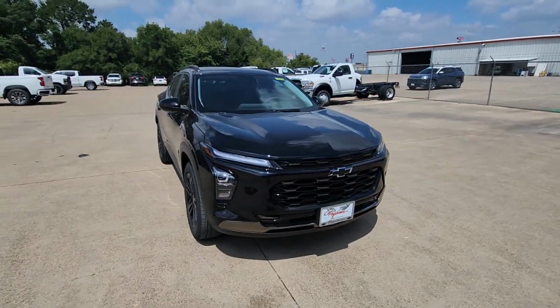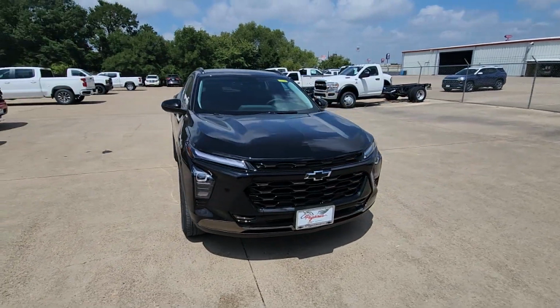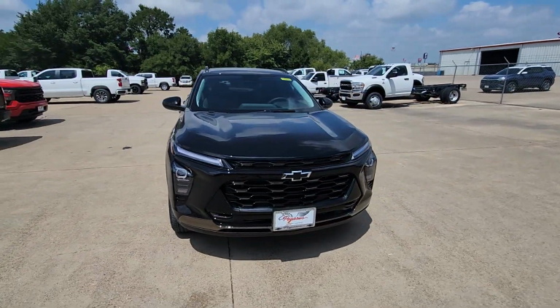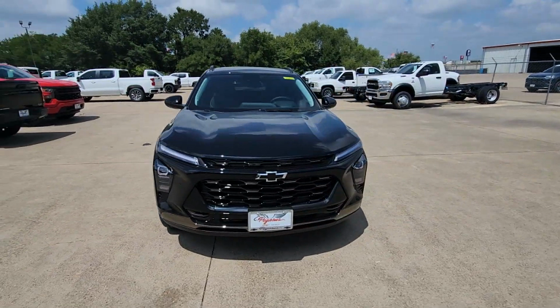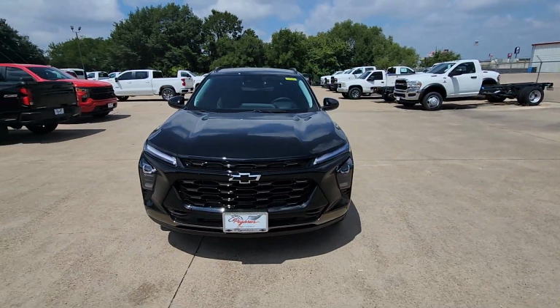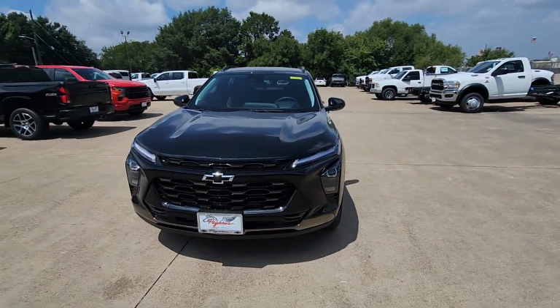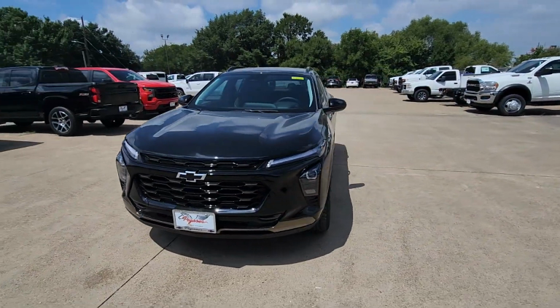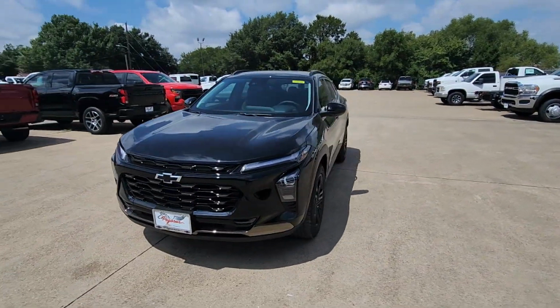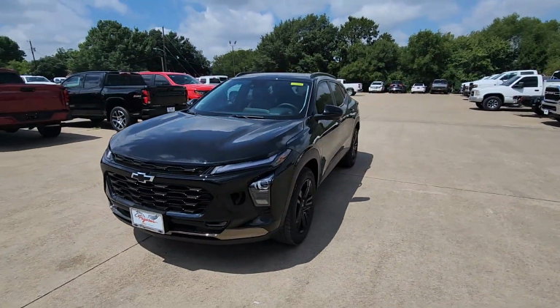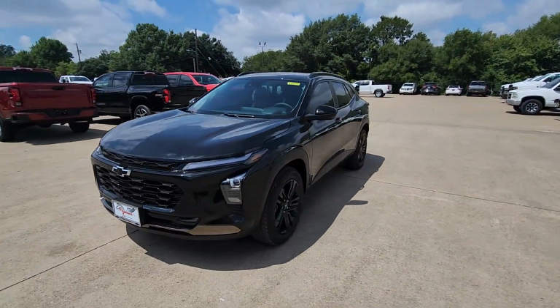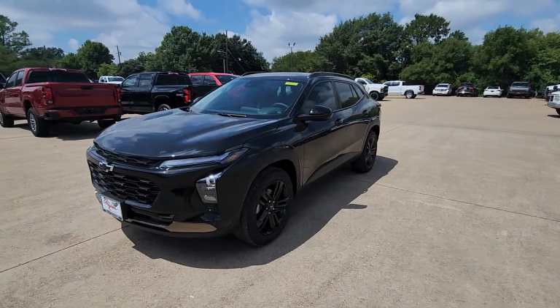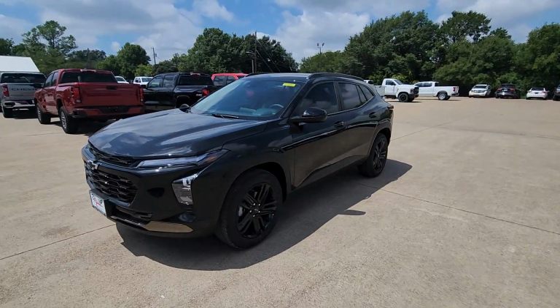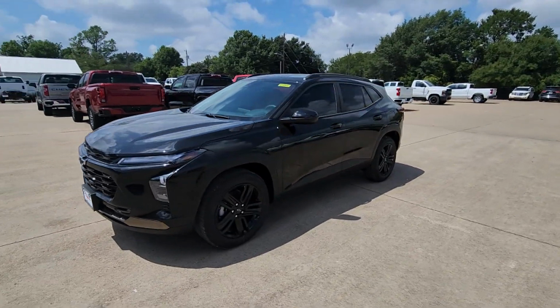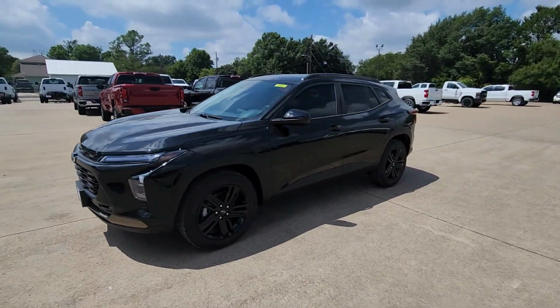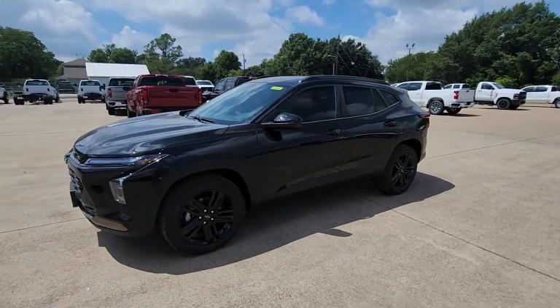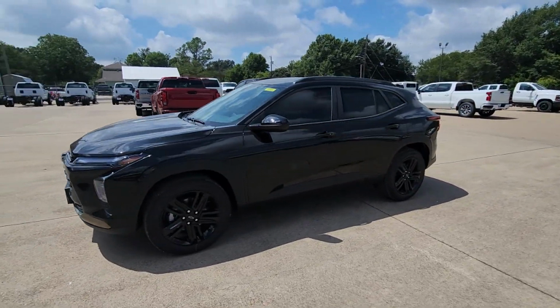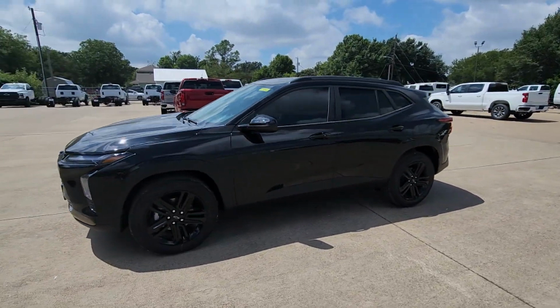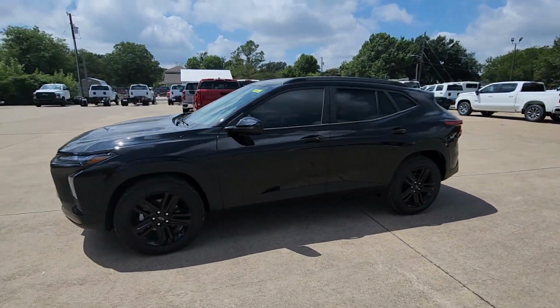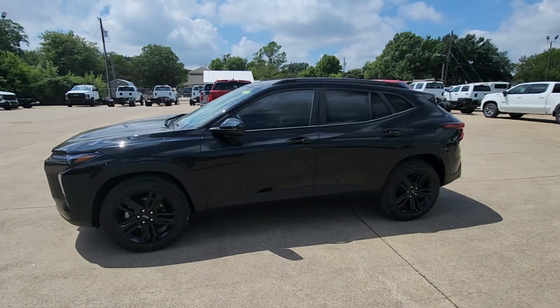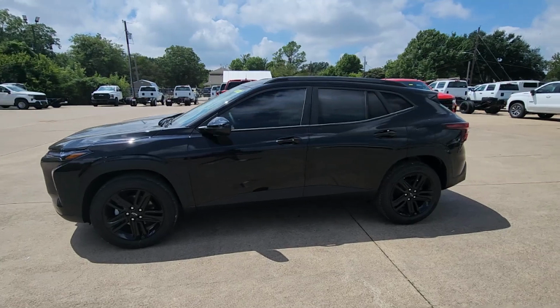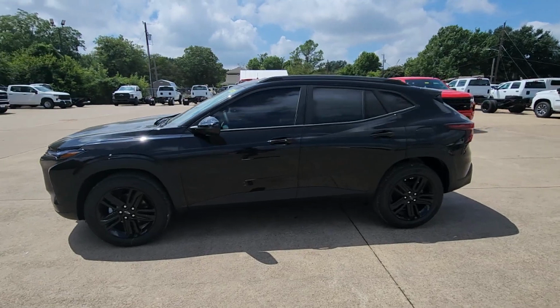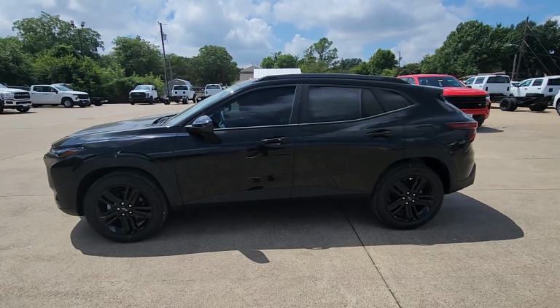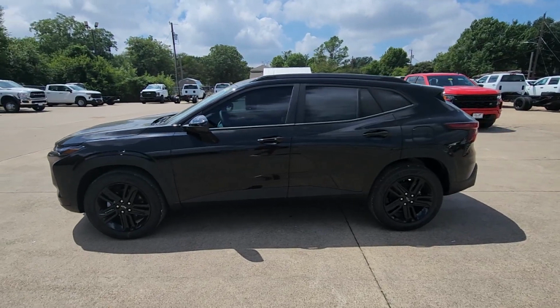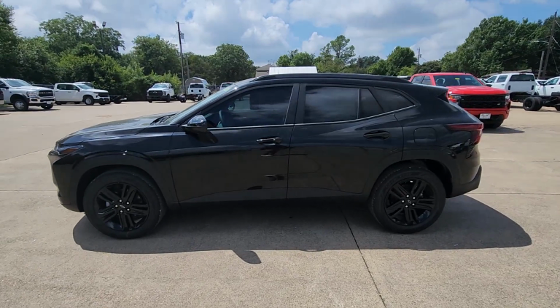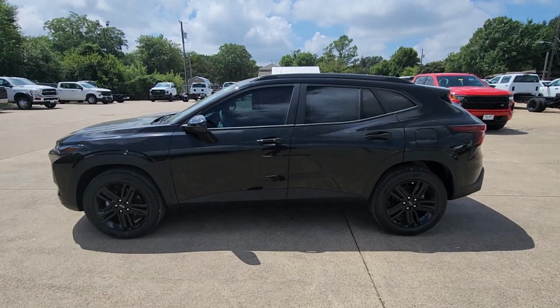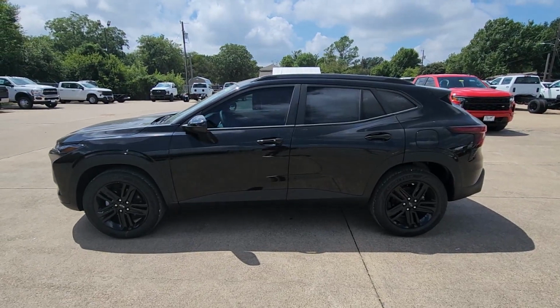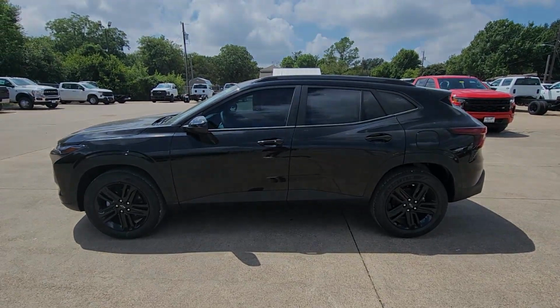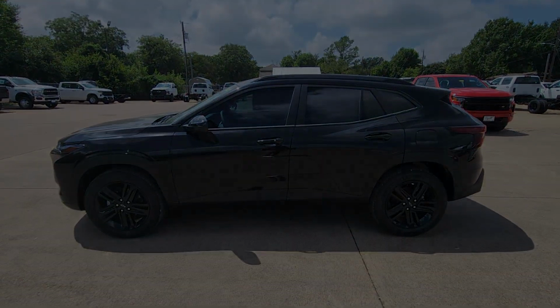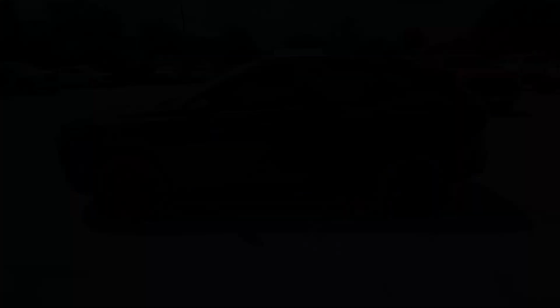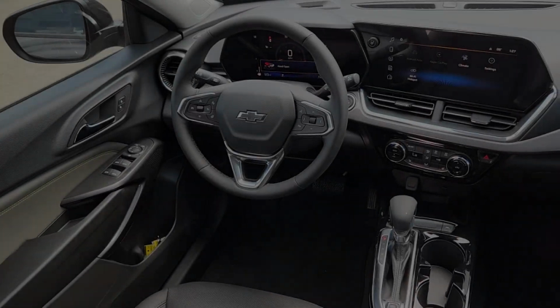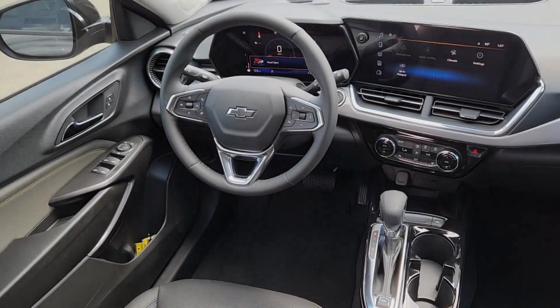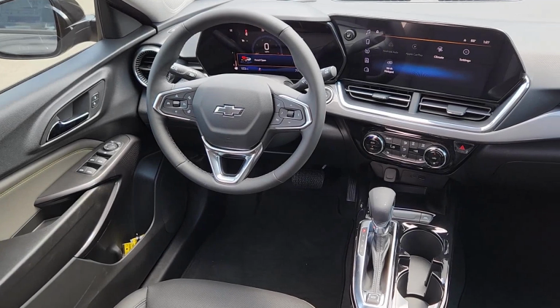Heated steering wheel, wireless charging station, sun moonroof, heated driver seat, keyless entry, premium sound system, heated mirrors, backup camera, sunroof, satellite radio.